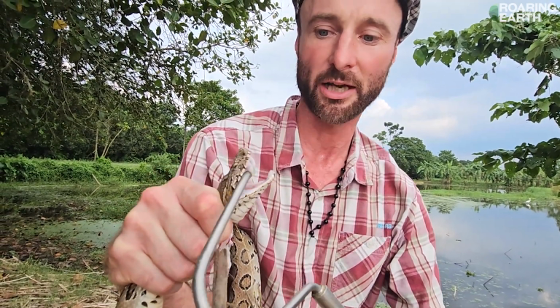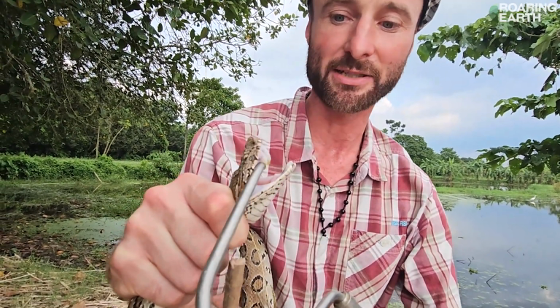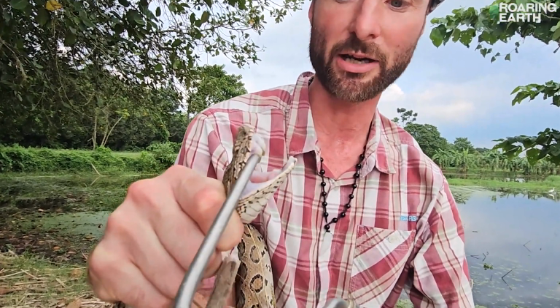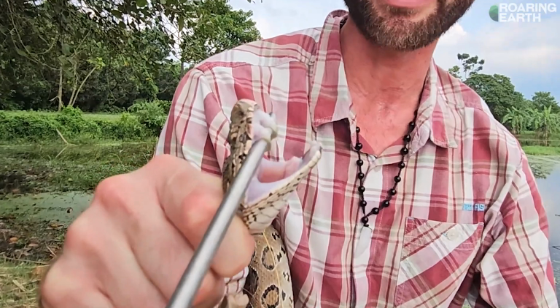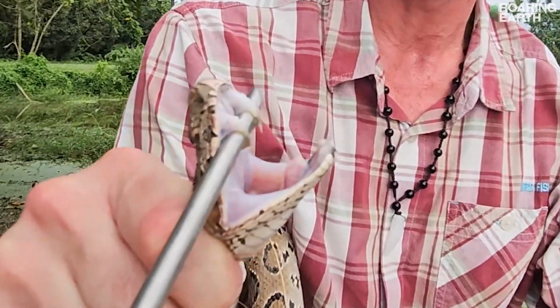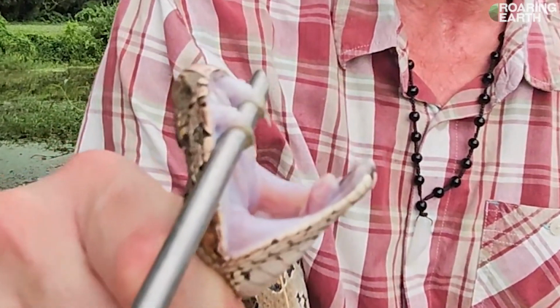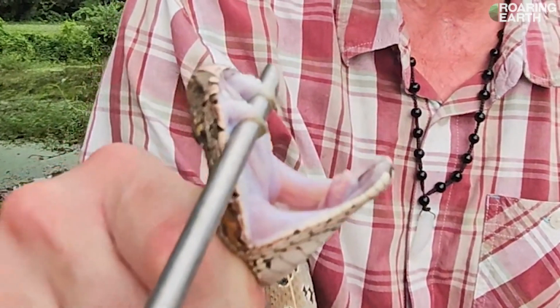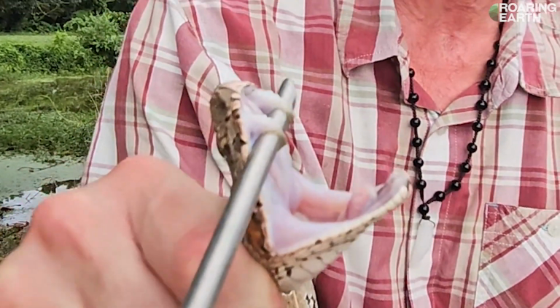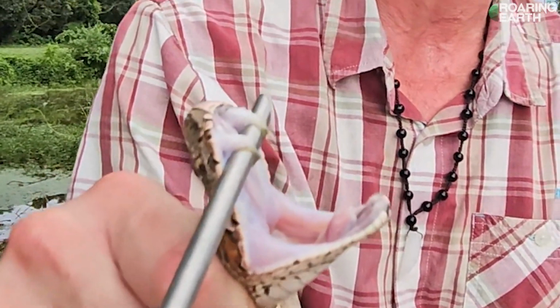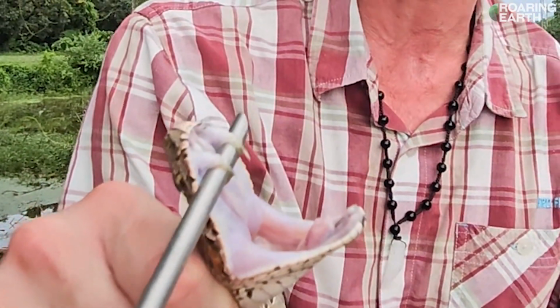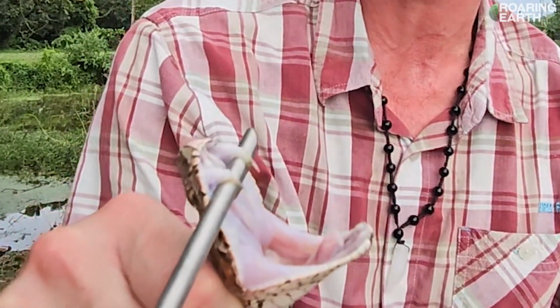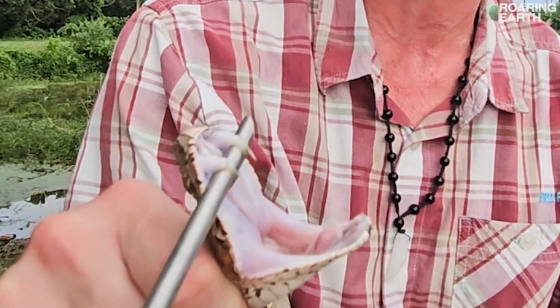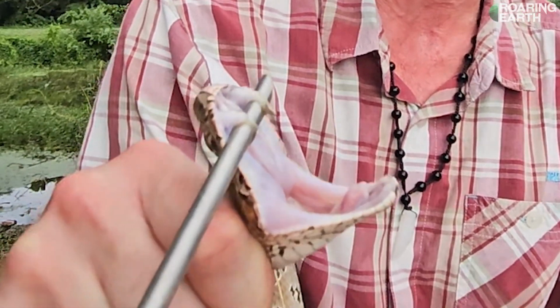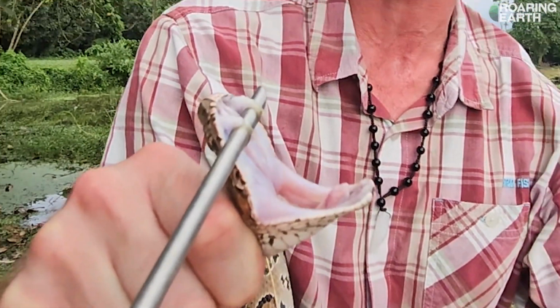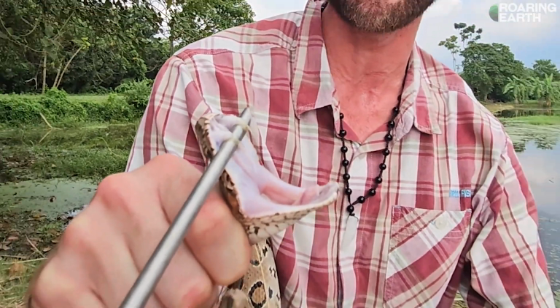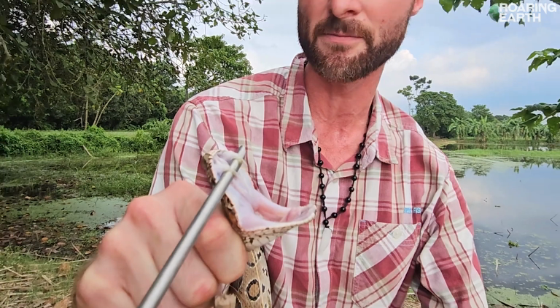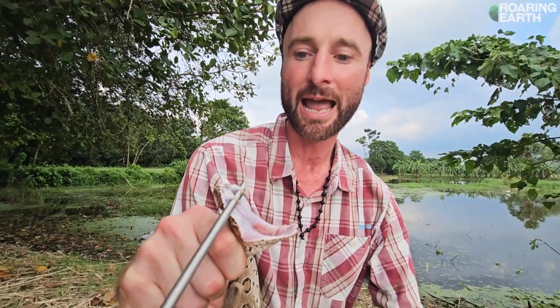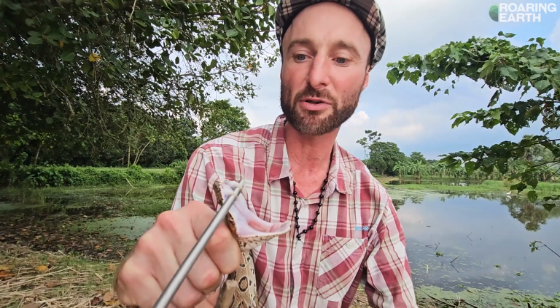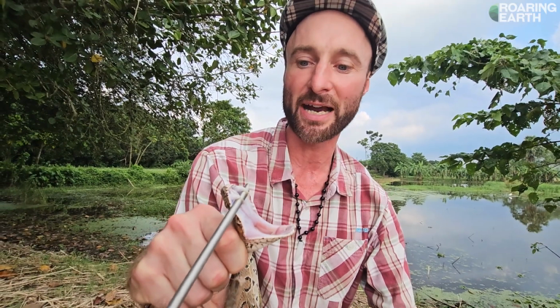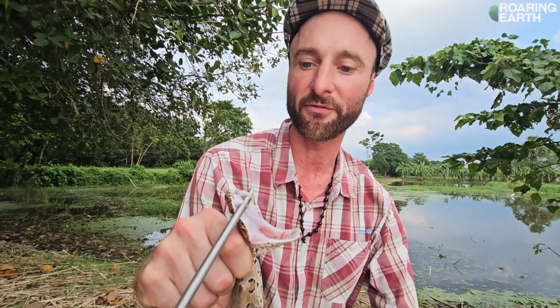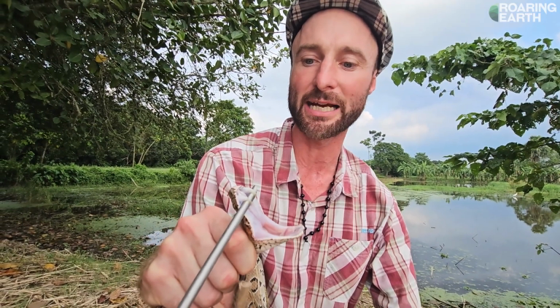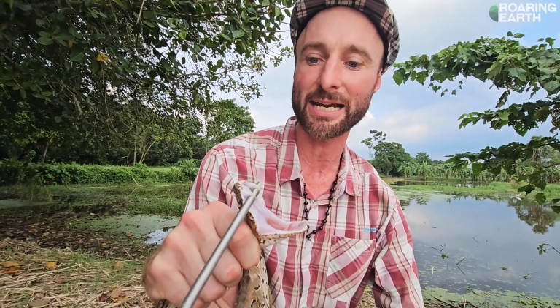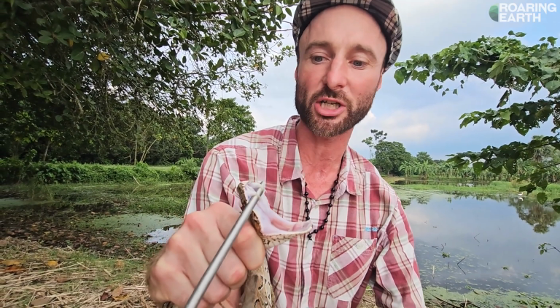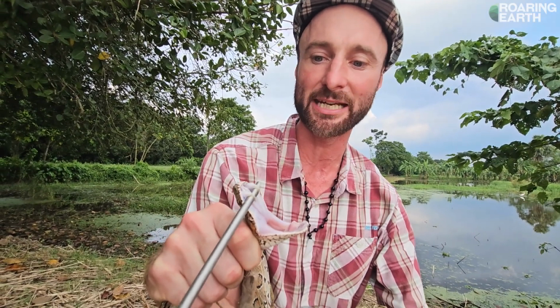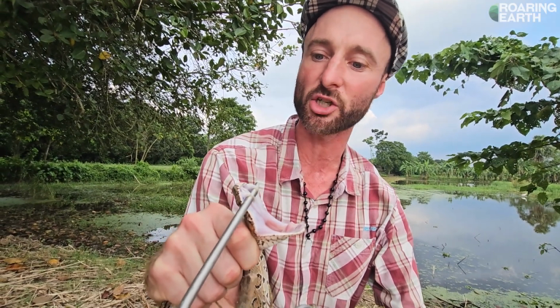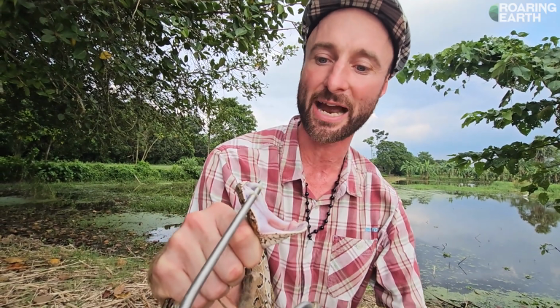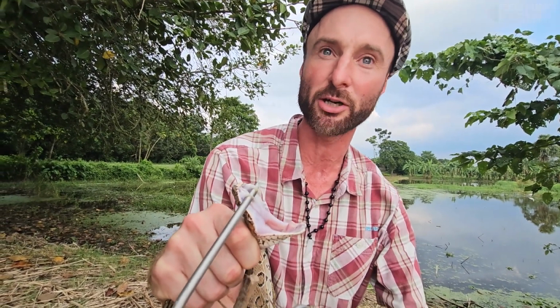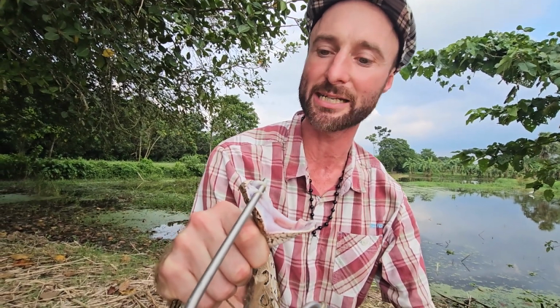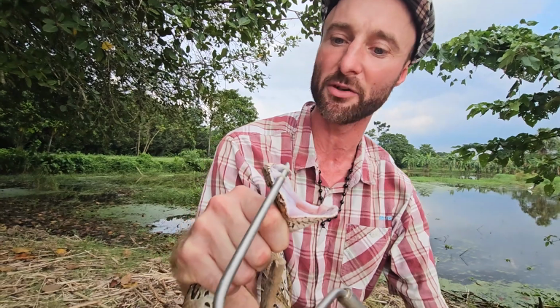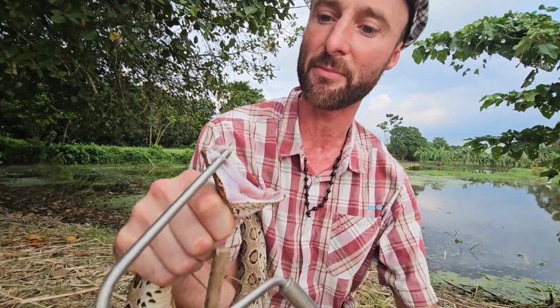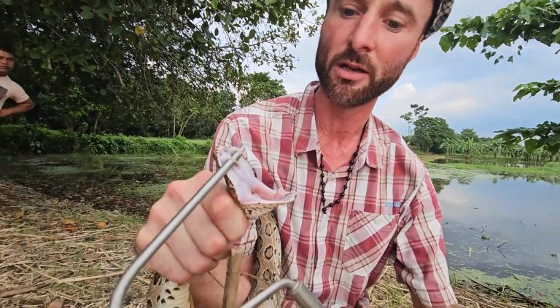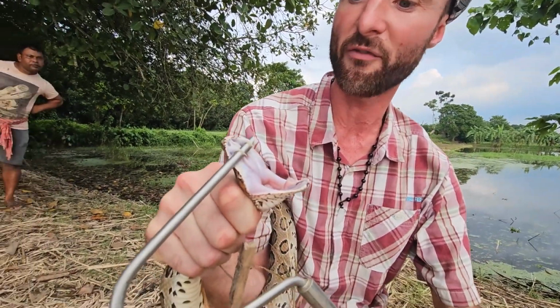Look at the venom coming out! Basically they're inside that maxilla sheath, they swing out like Swiss army knives. They have reserve fangs too — up to five or six. Snakes don't just shed their skins; they also shed their fangs periodically. This could be due to damage or the fact that the fangs have broken off in prey.